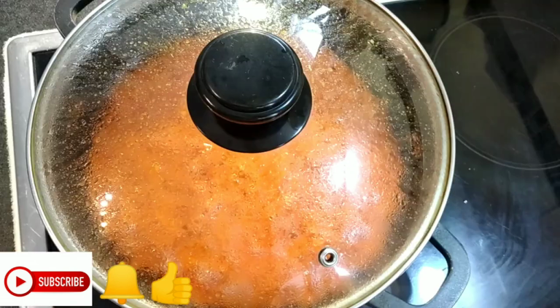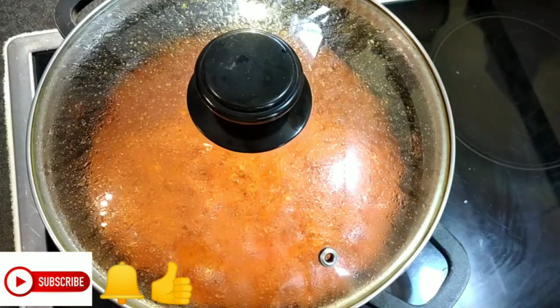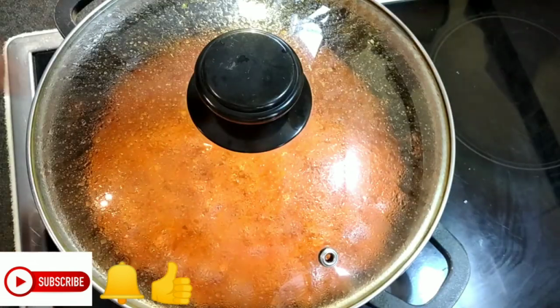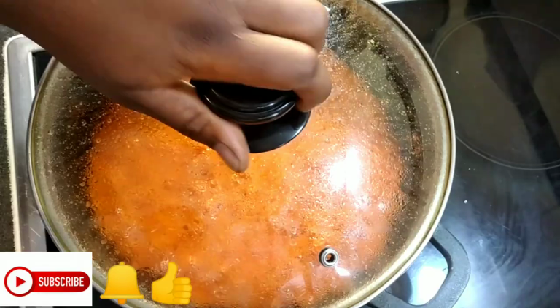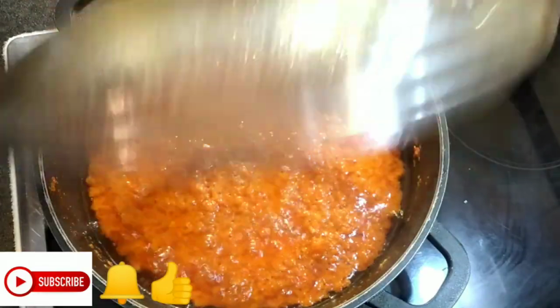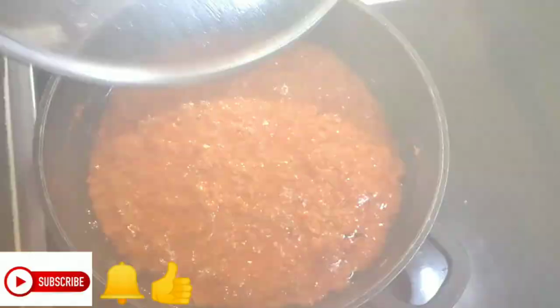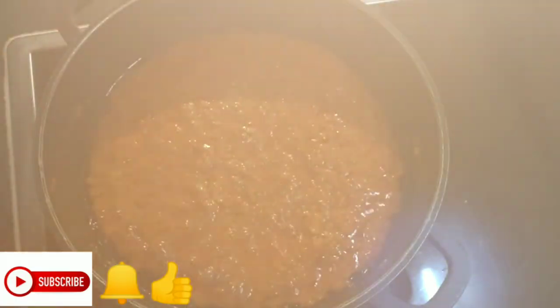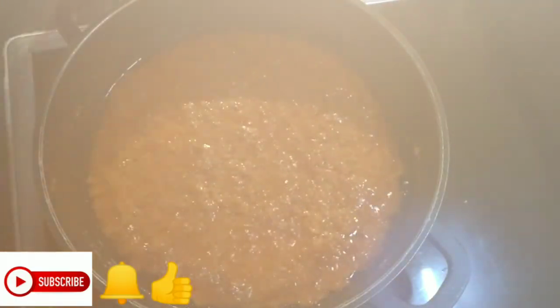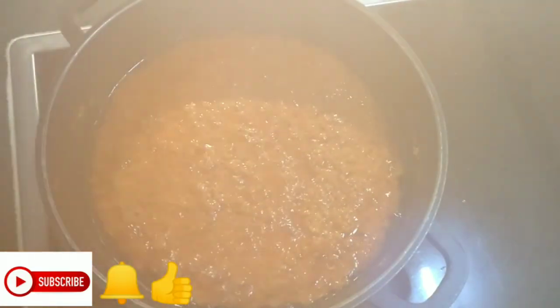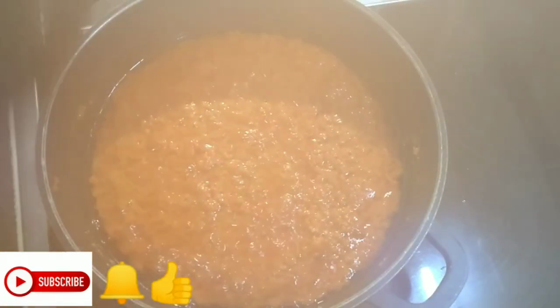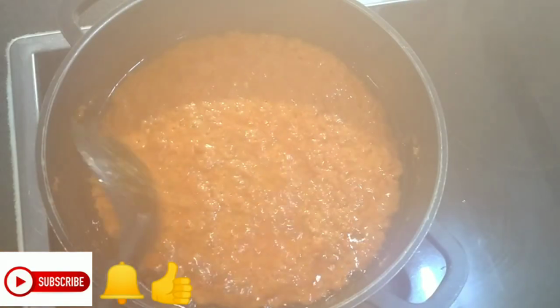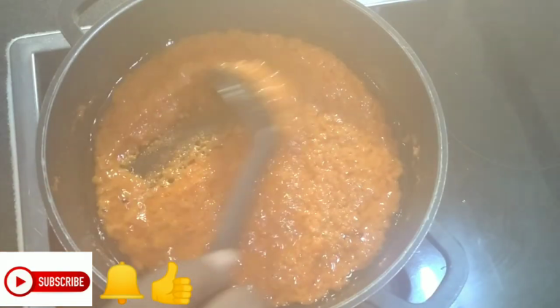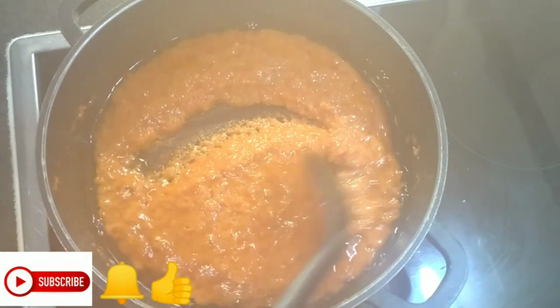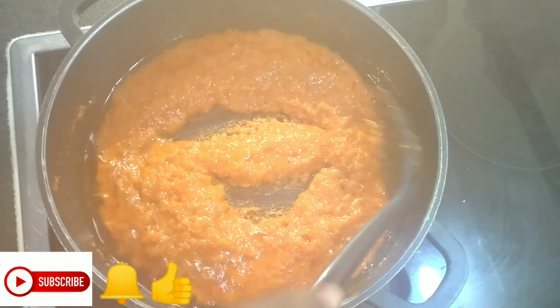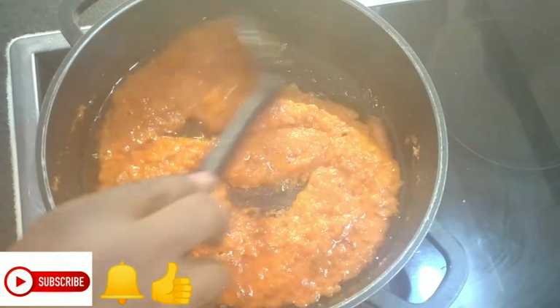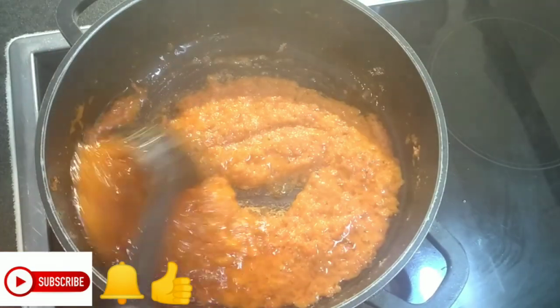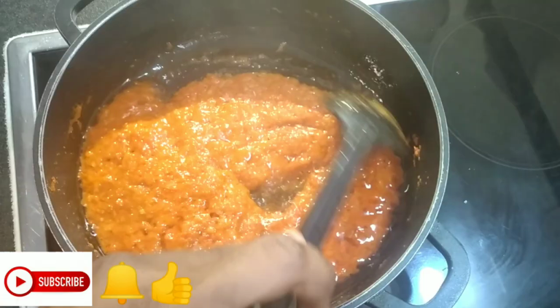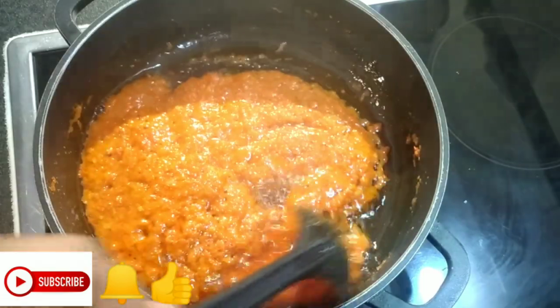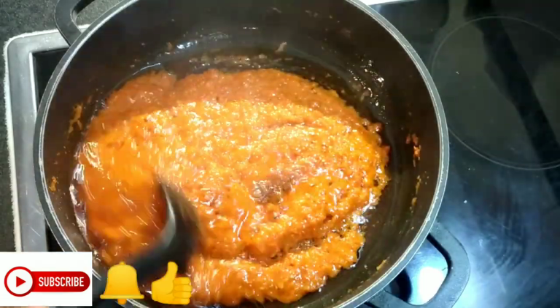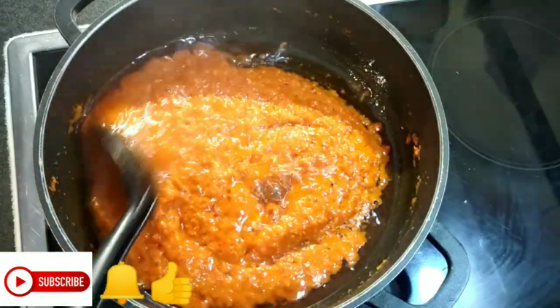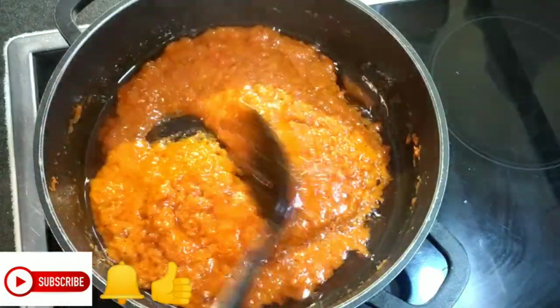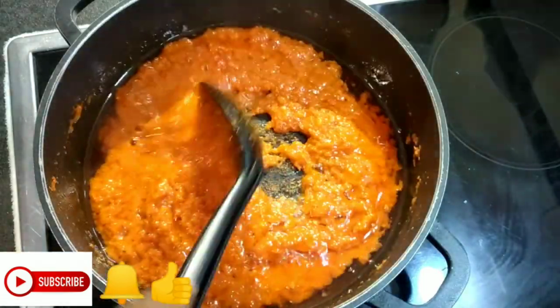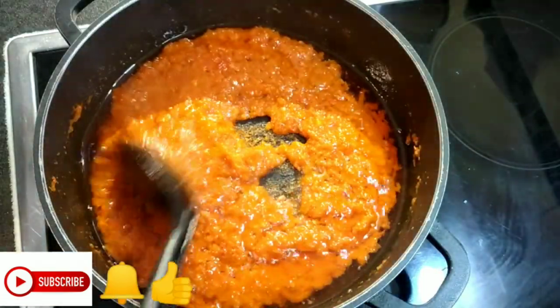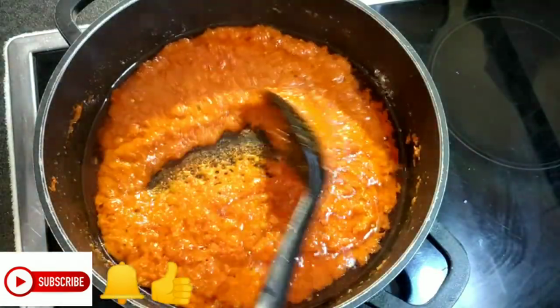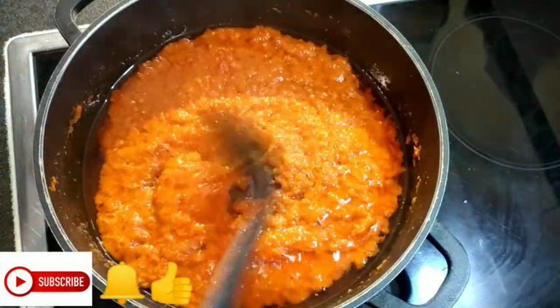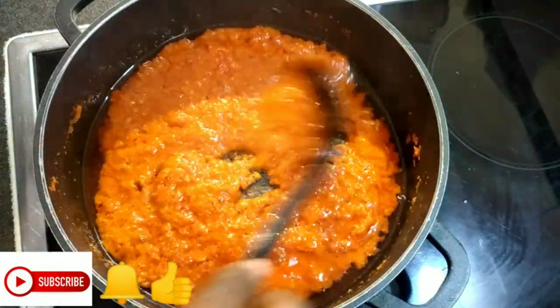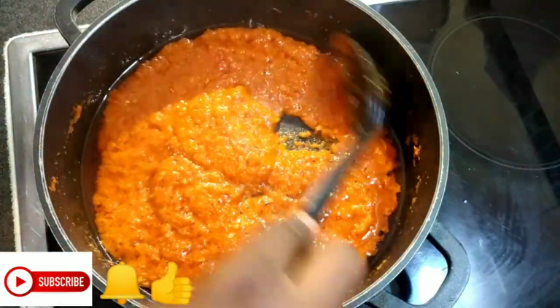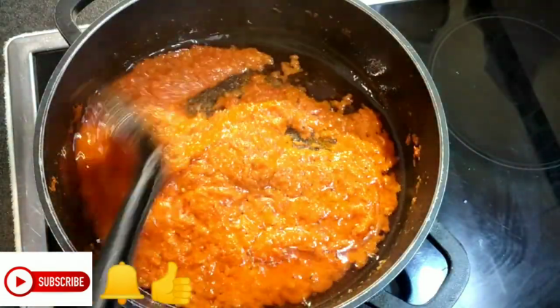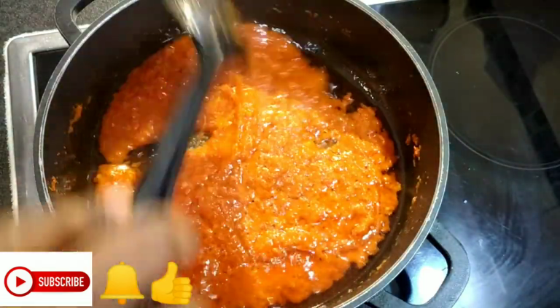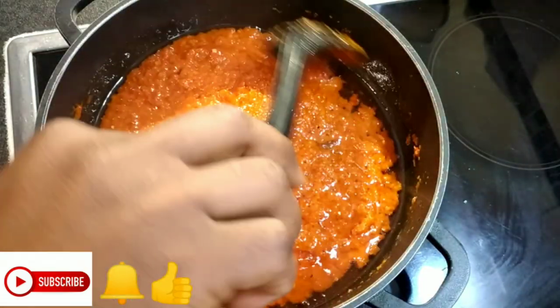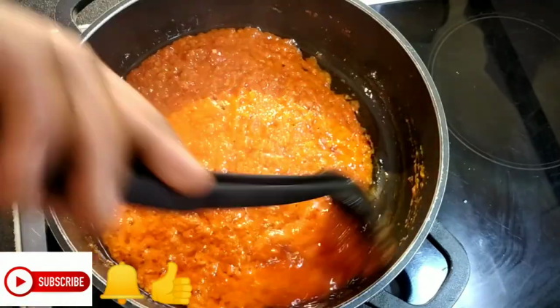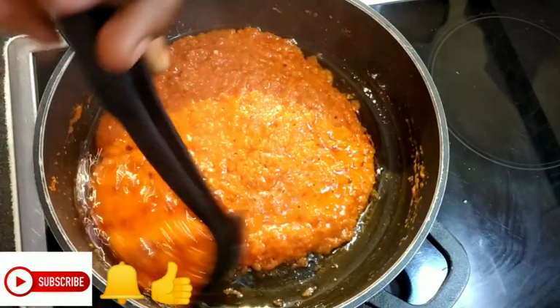The pepper sauce has been cooking for 15 minutes, but you can see the water has not dried out, so we are going to give it another five minutes for all the water to dry out.